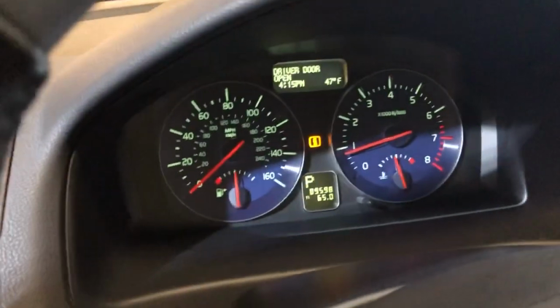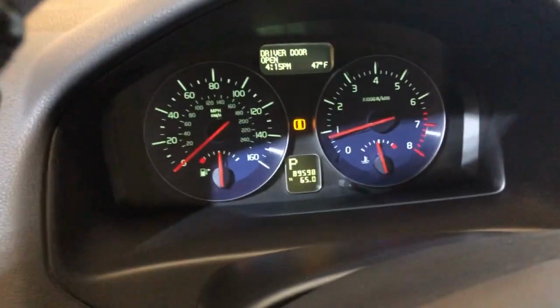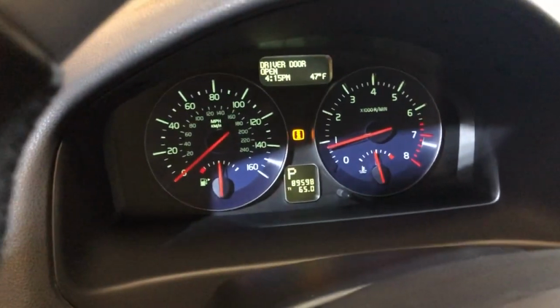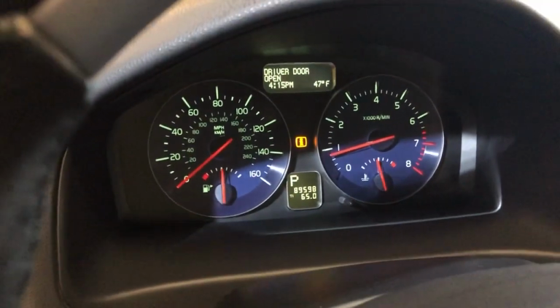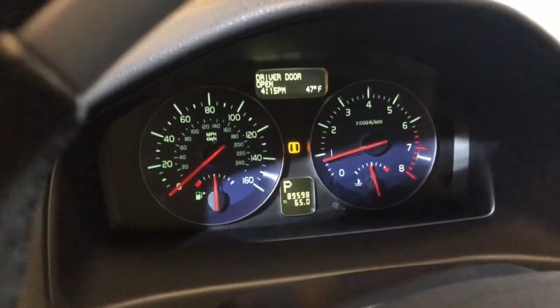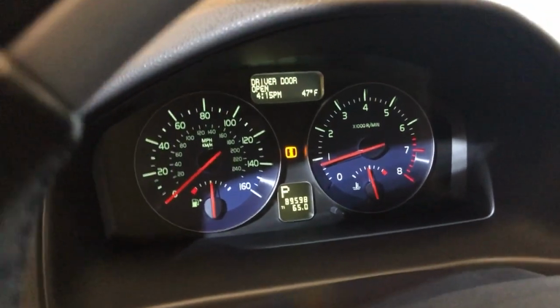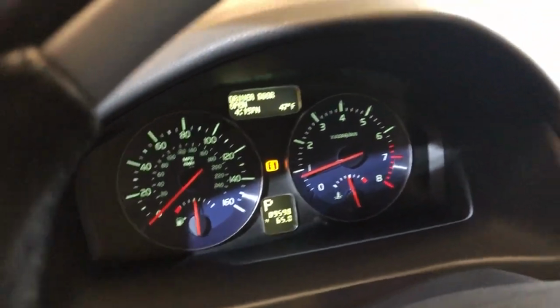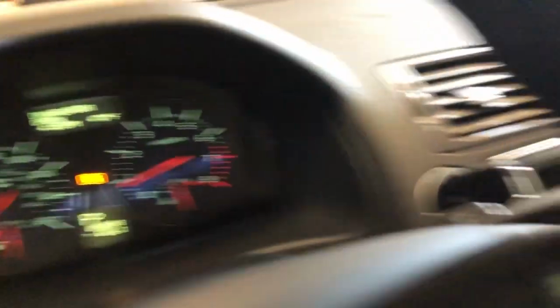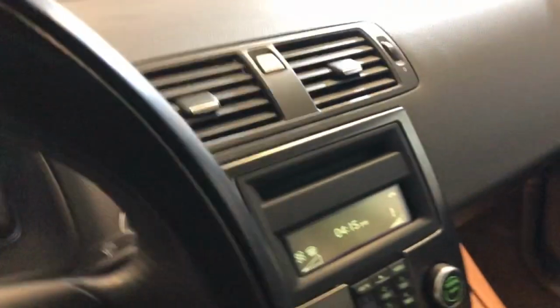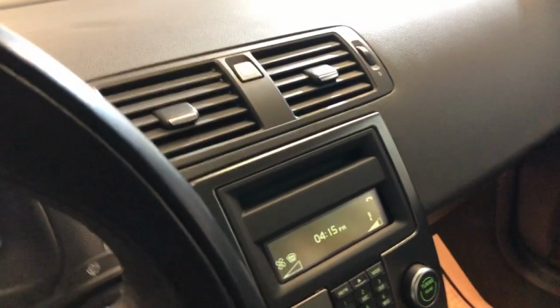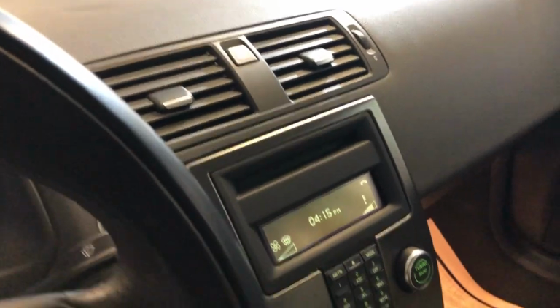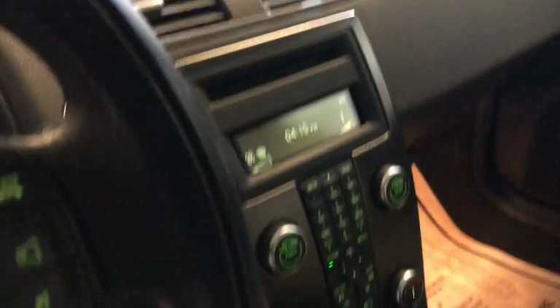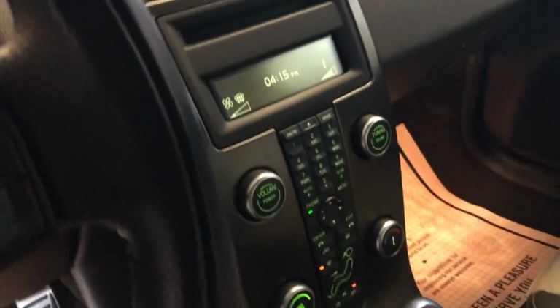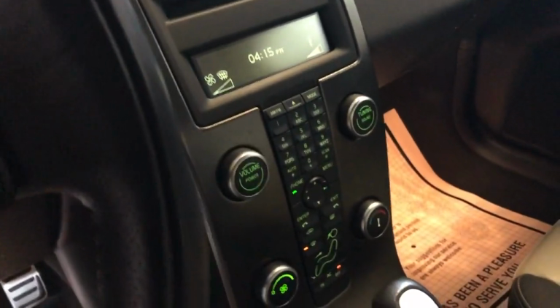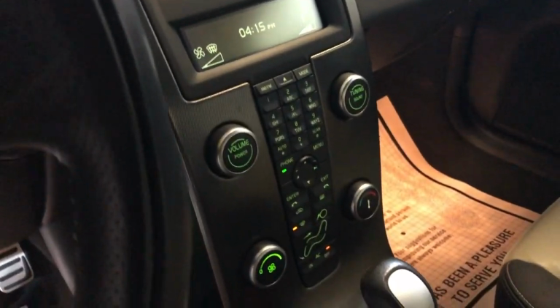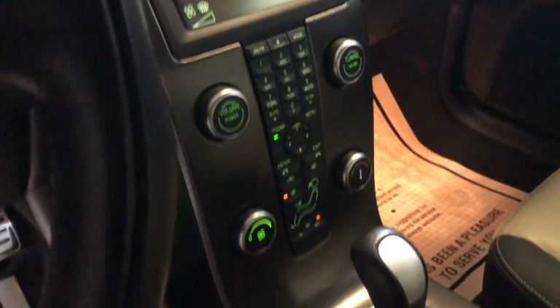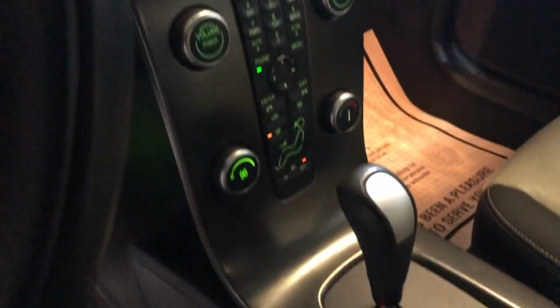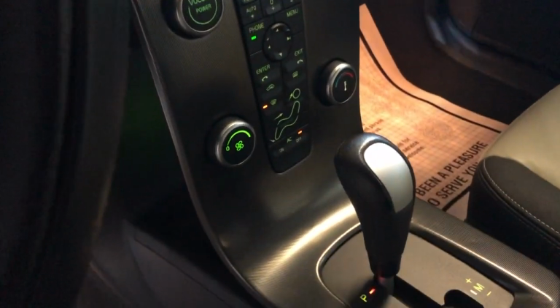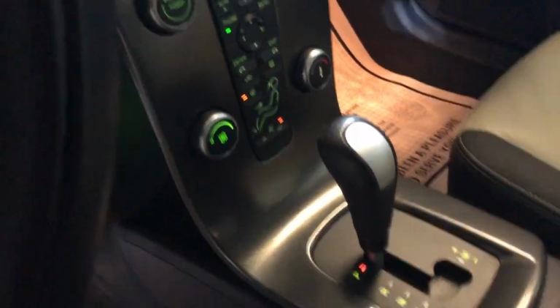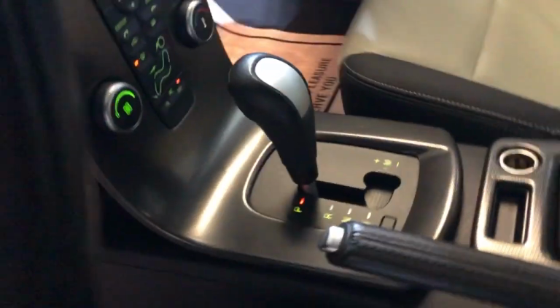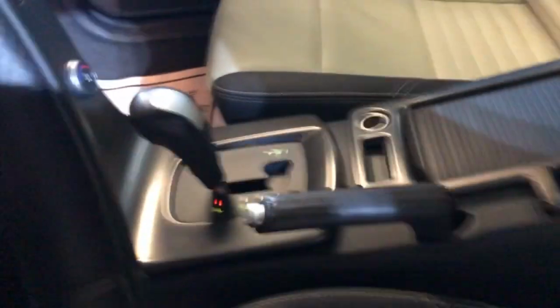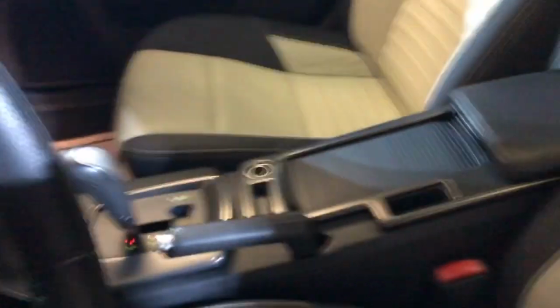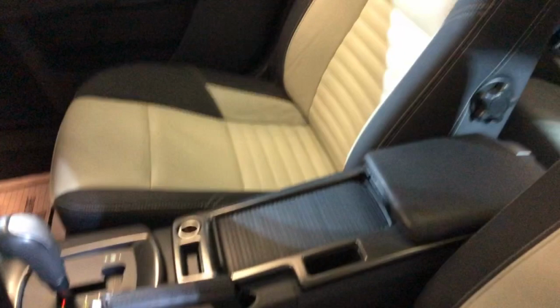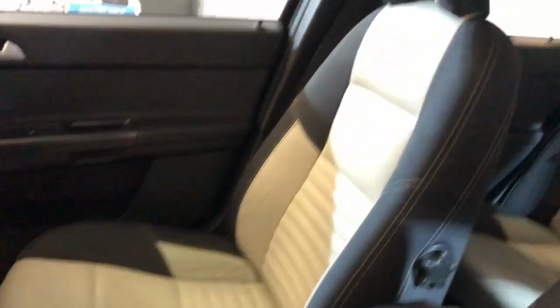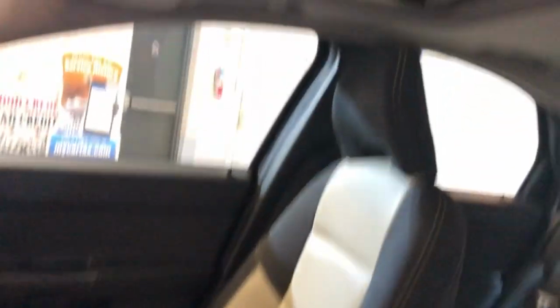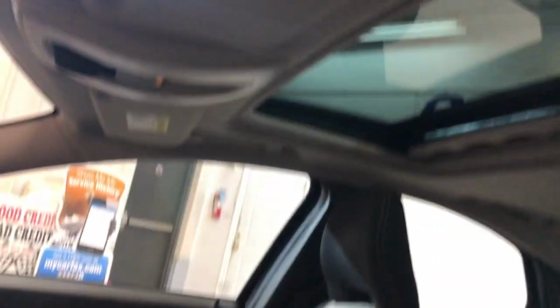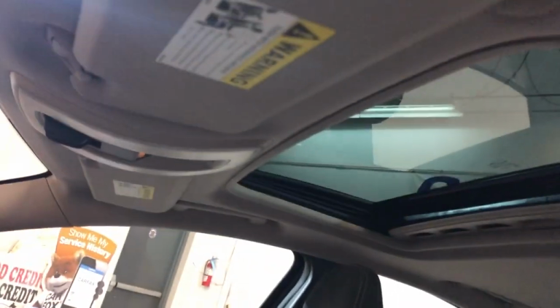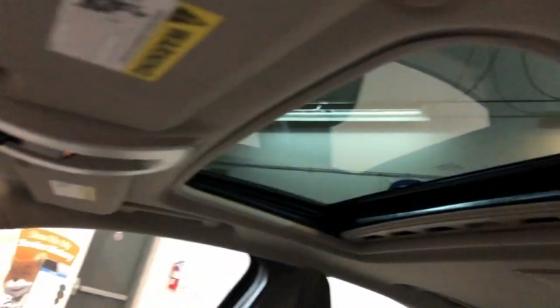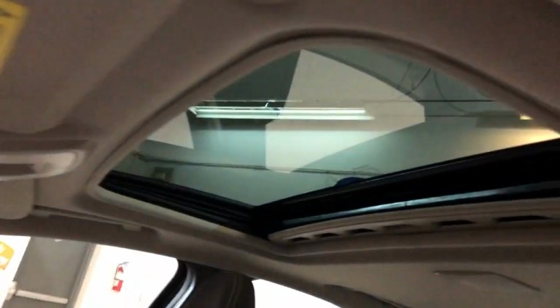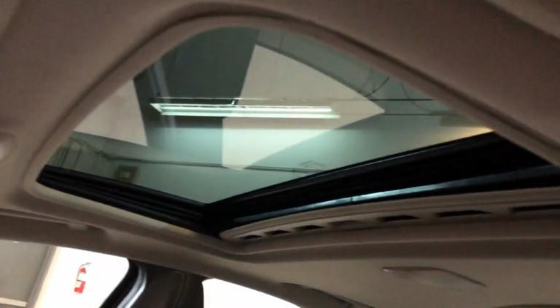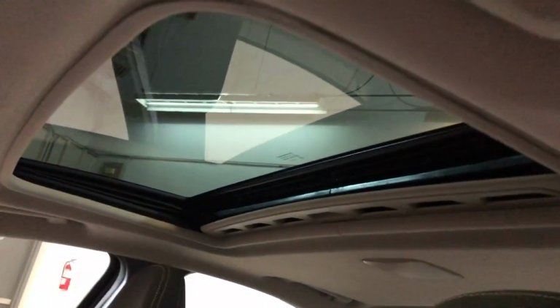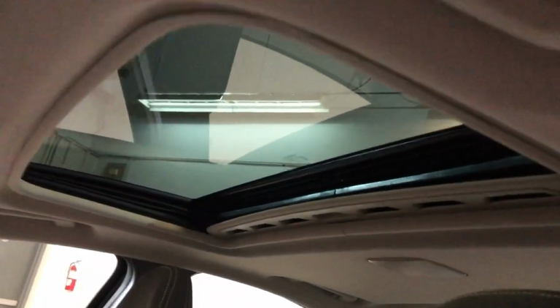89,000 miles on it, runs great. It has CD, AUX, and USB. Automatic transmission, nice and clean inside, no odors, non-smoking.